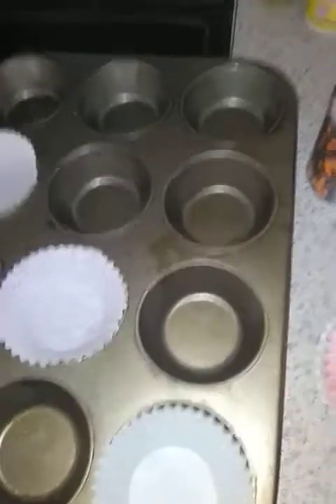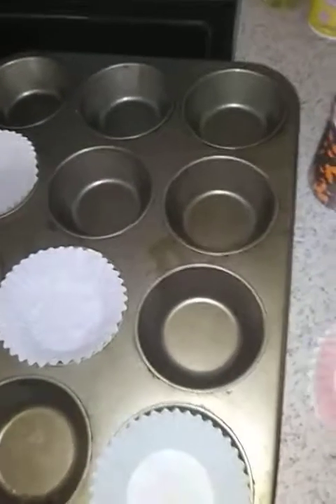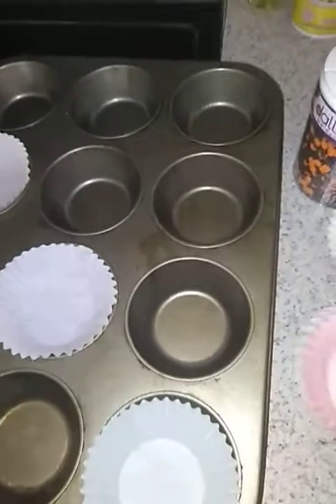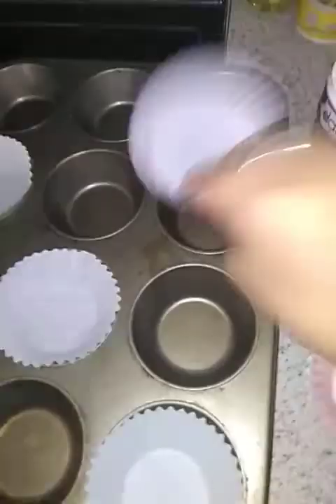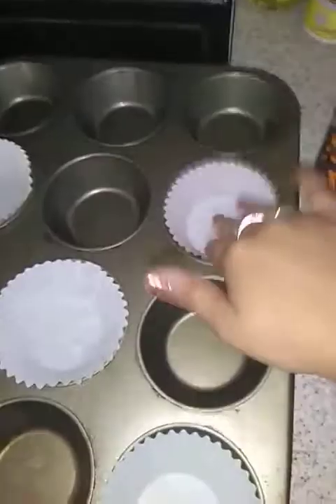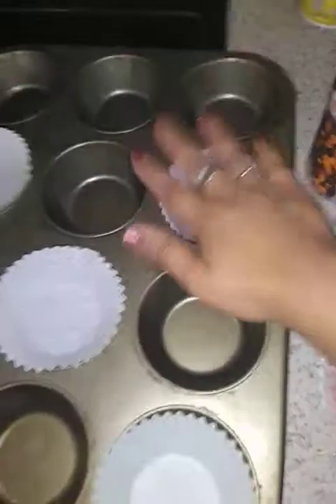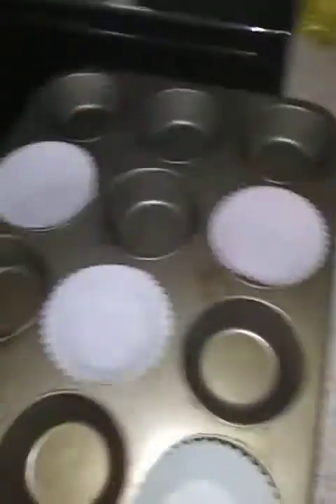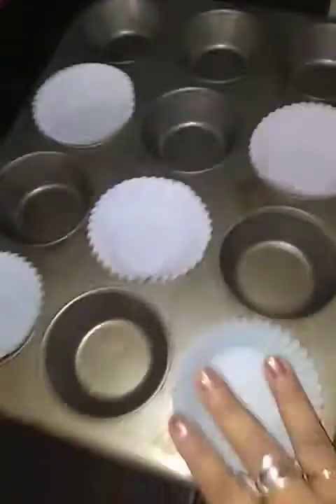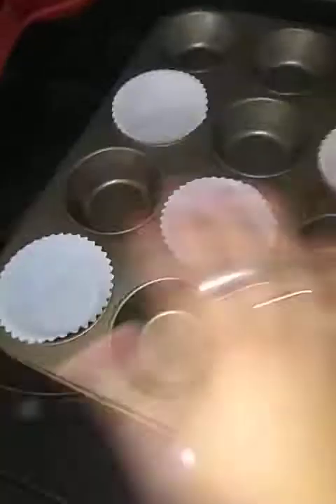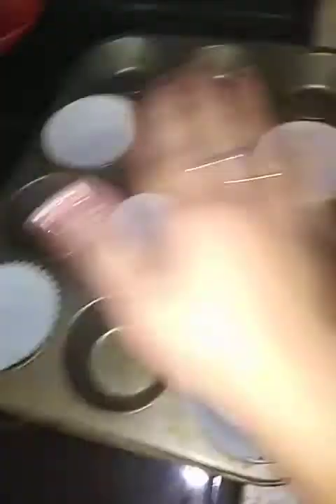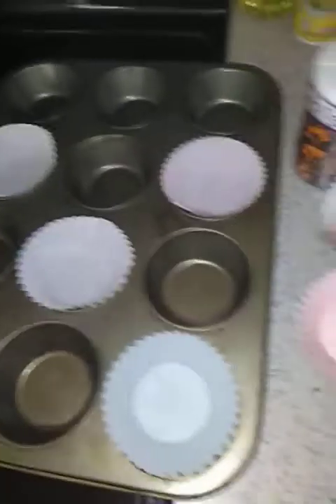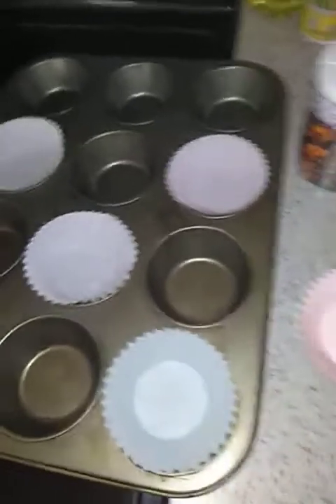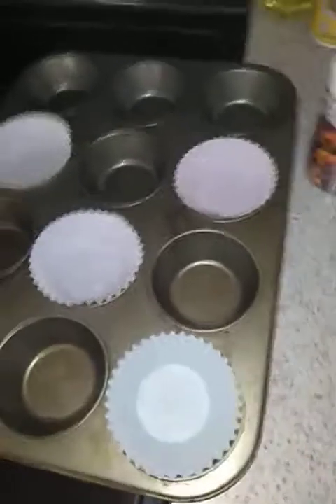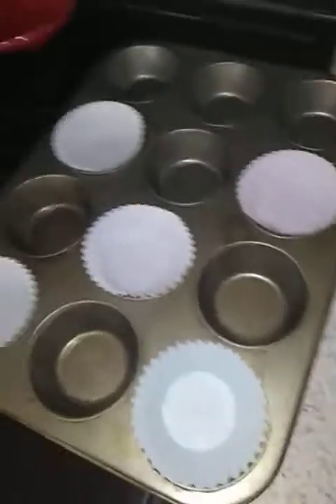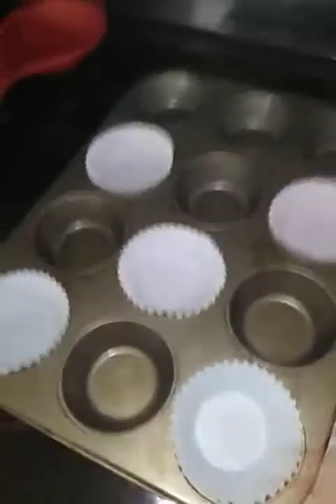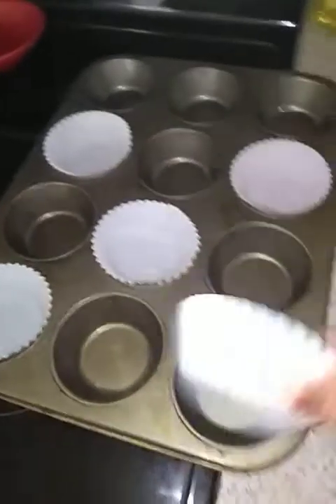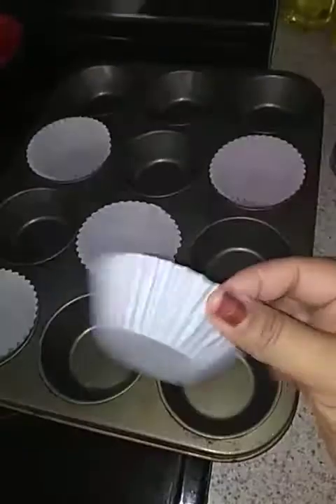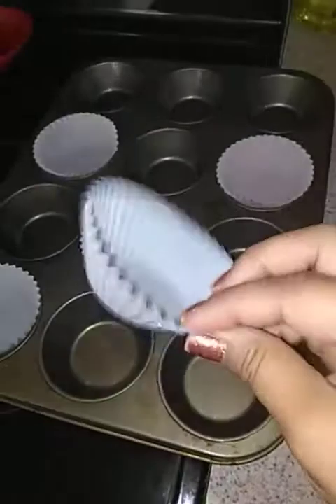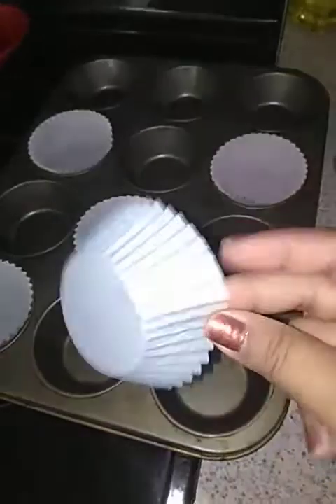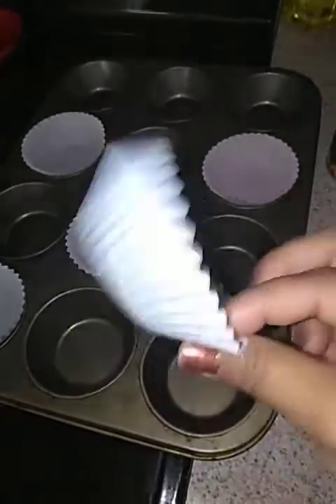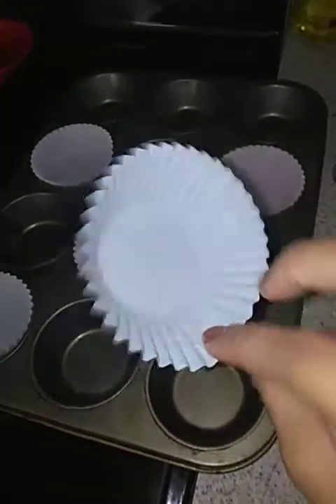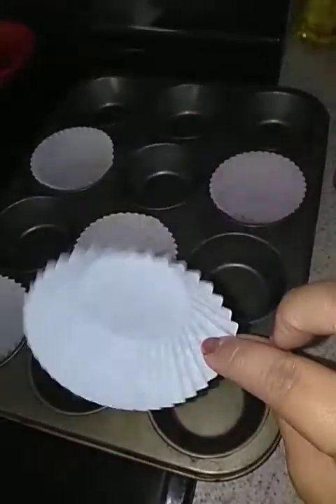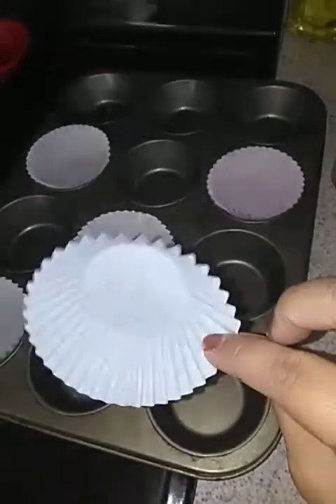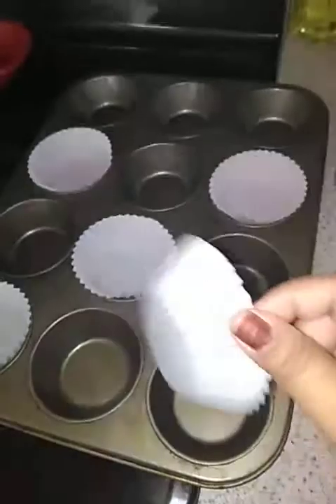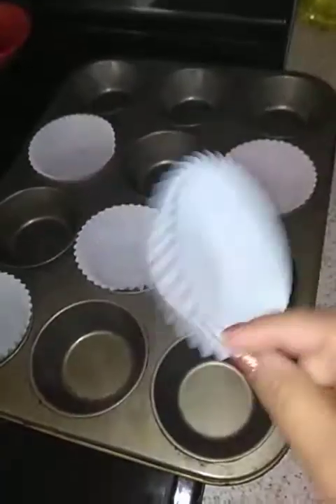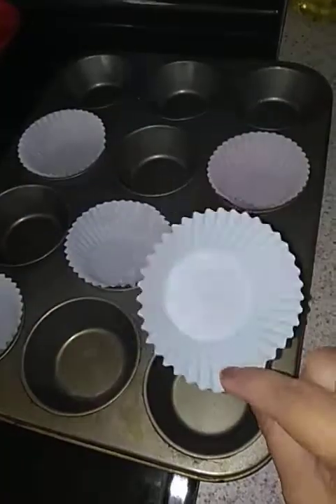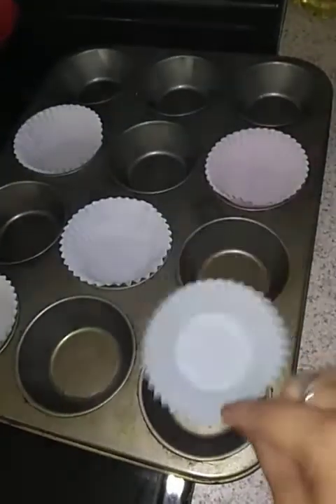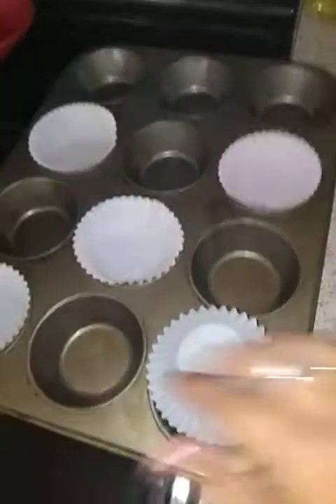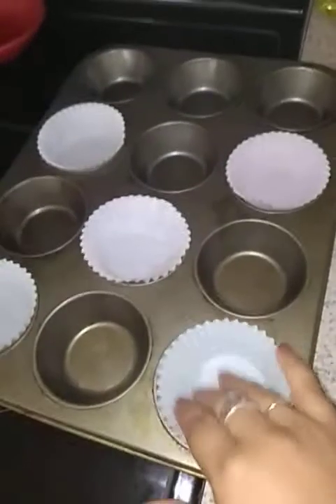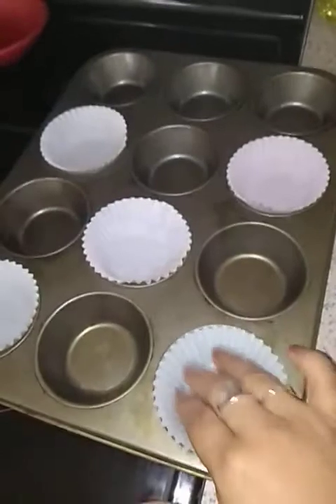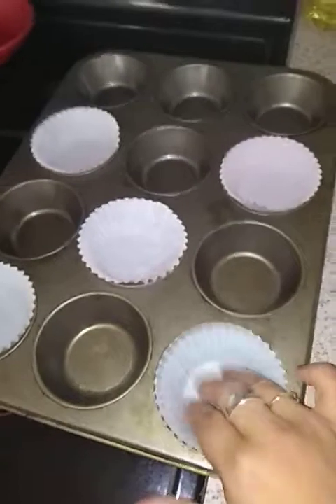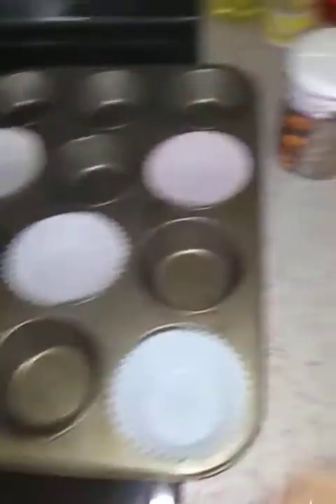And then a pink one for my daughter. So that's one, two, three, four, five. I got these muffin cups — or baking cups, whatever you want to call them — from the 99 cent store.